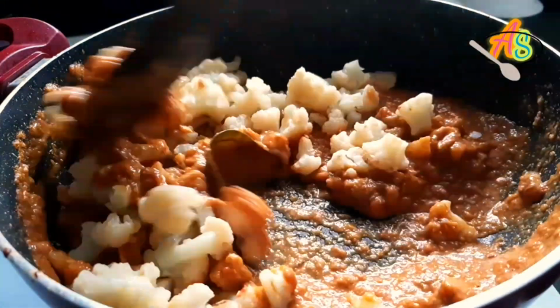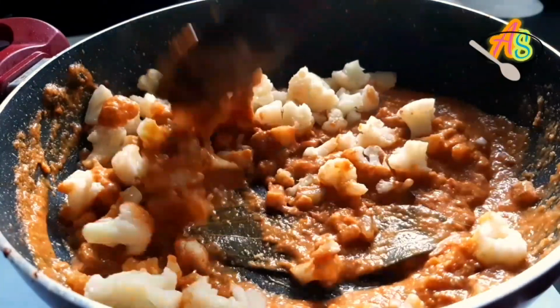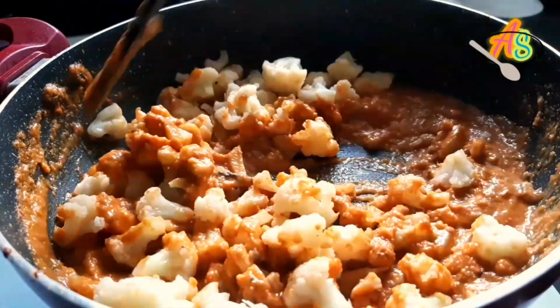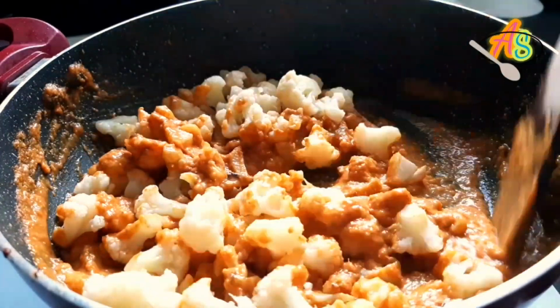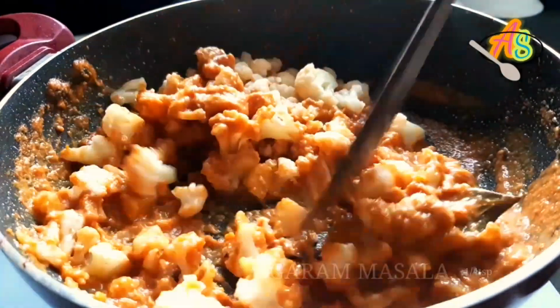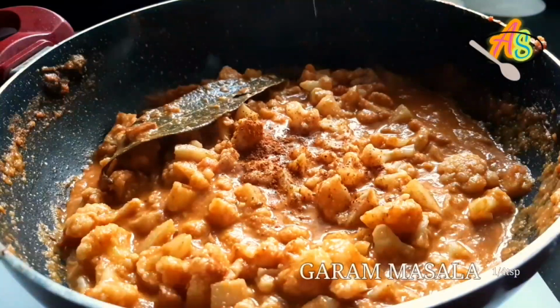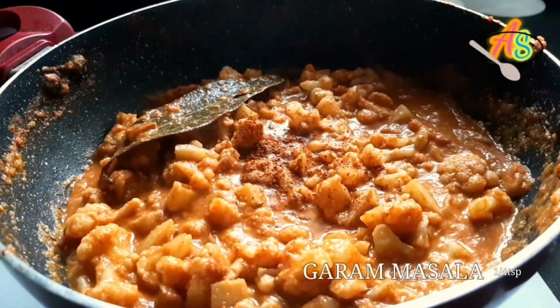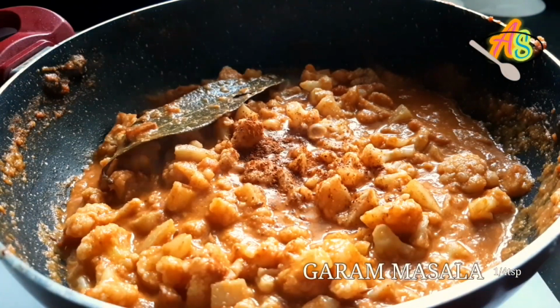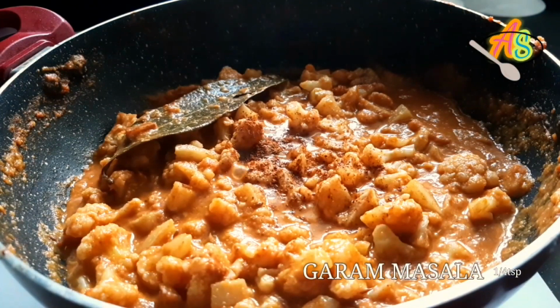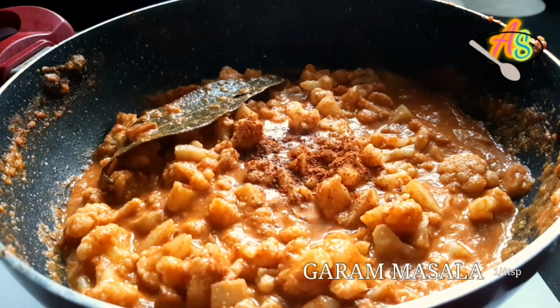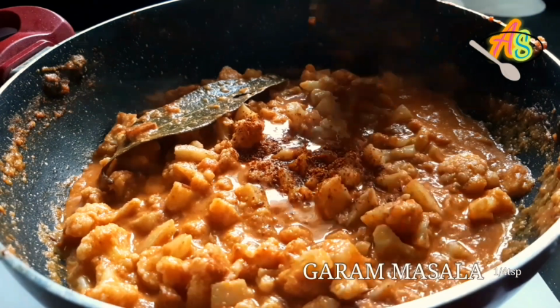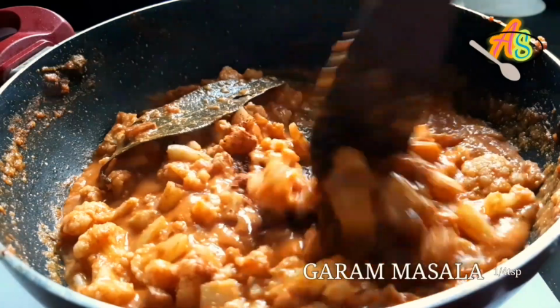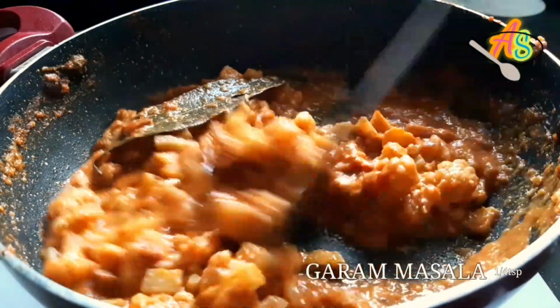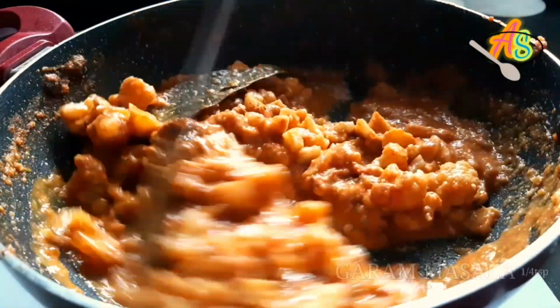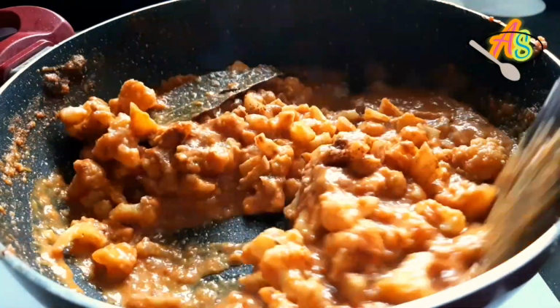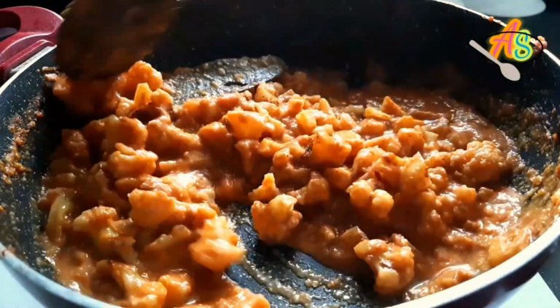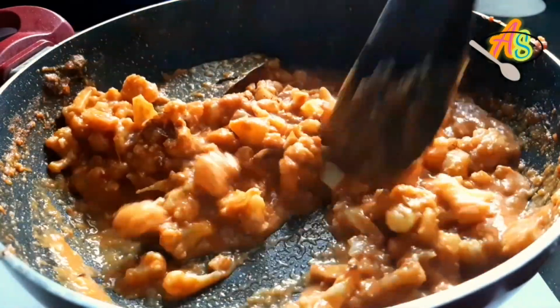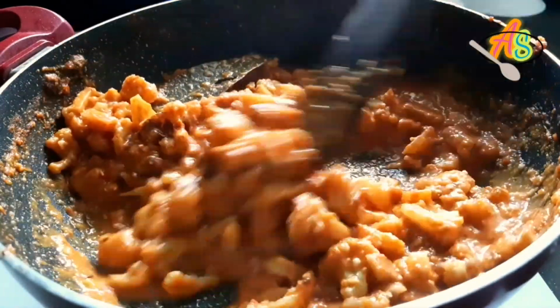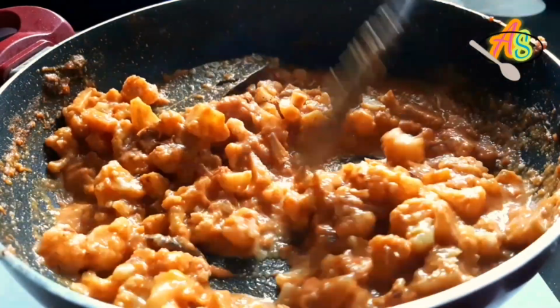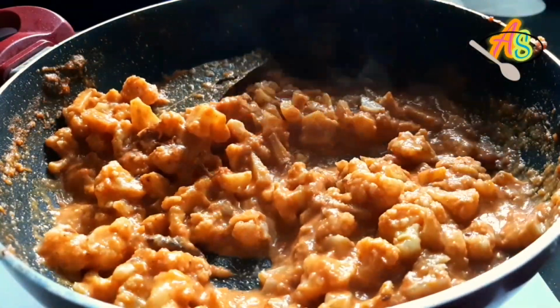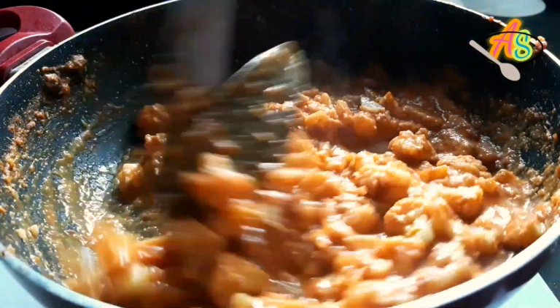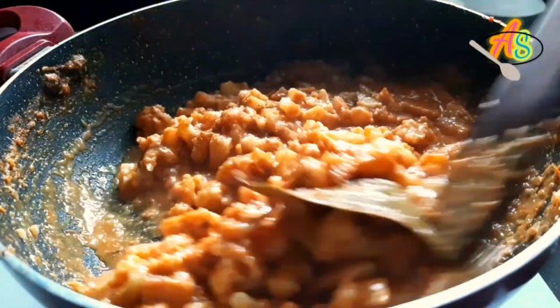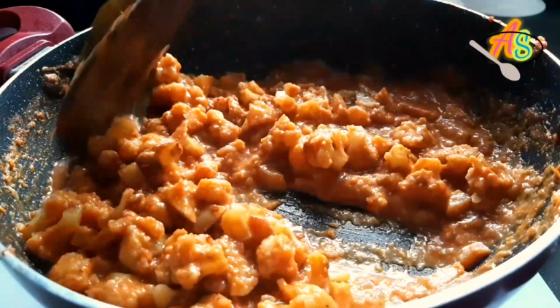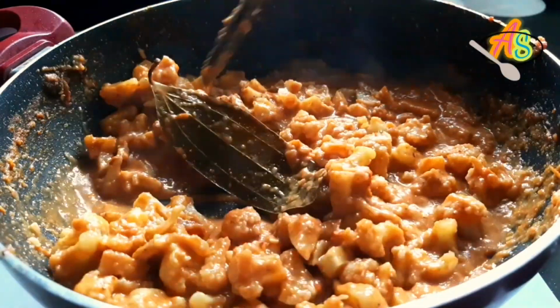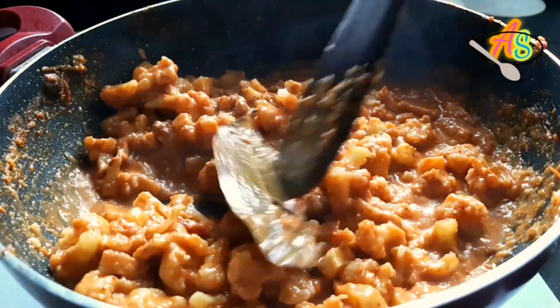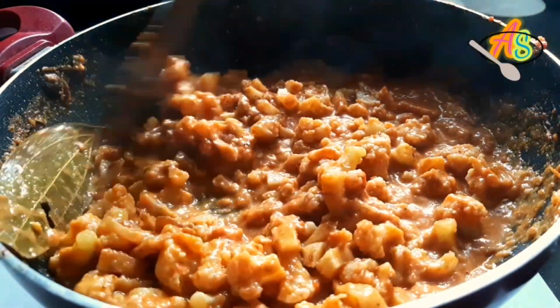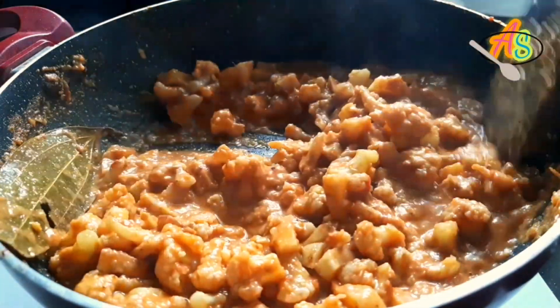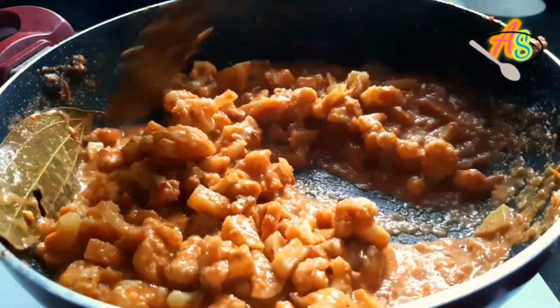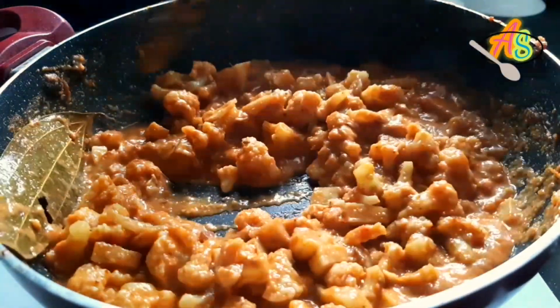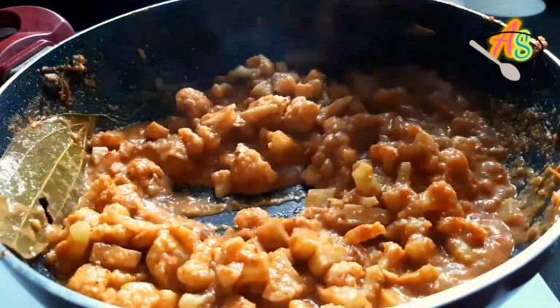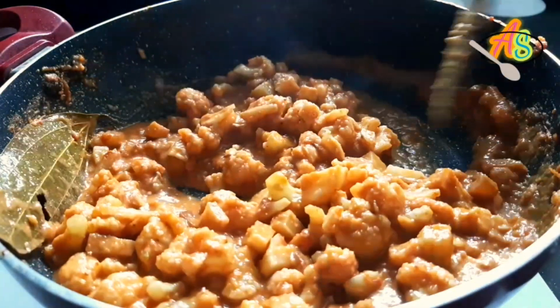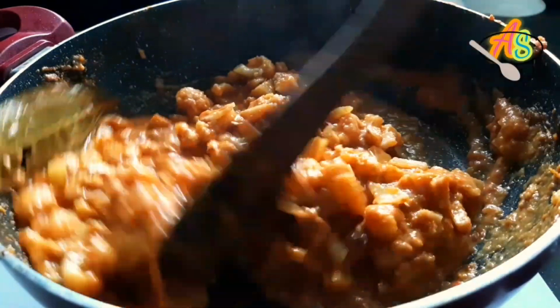Let's give a quick mix. Gradually I'm going to add garam masala of around one-quarter teaspoon. Fry this for around 10 to 15 minutes. Dhaba-style aloo gobi masala is now ready.